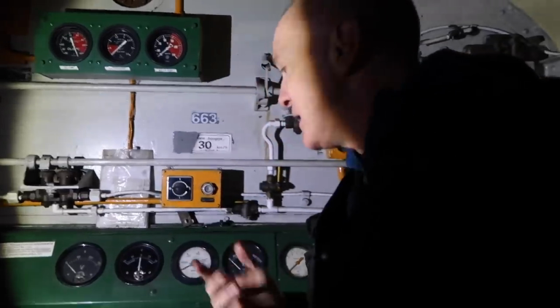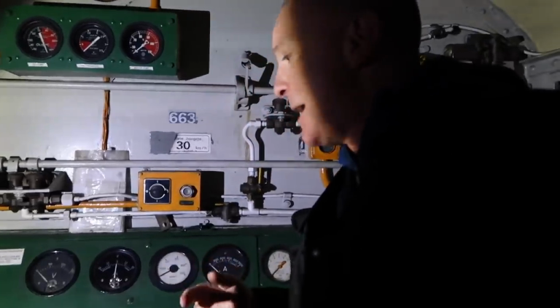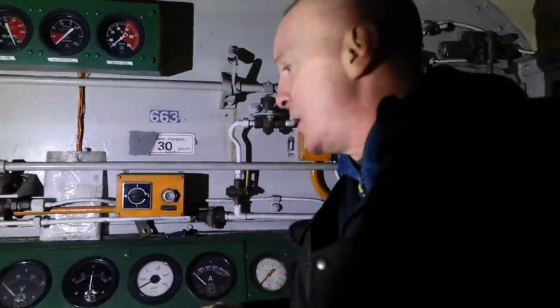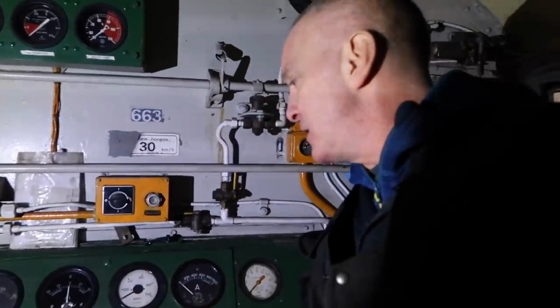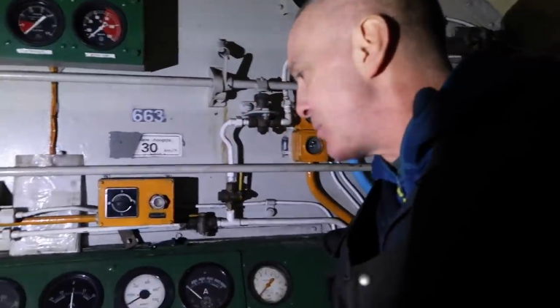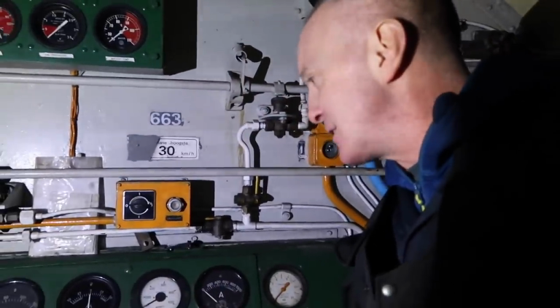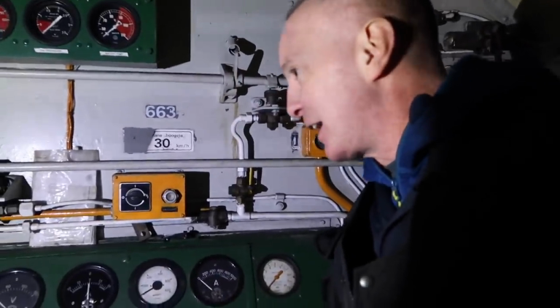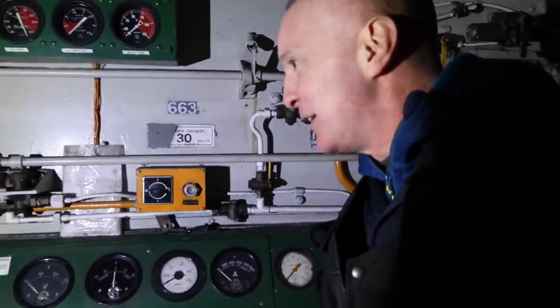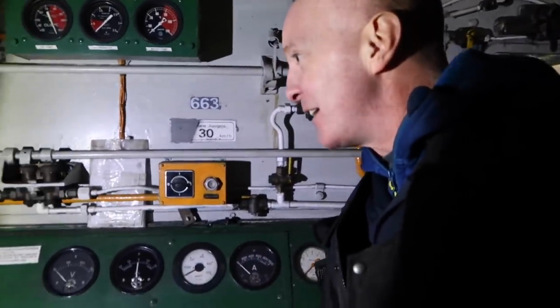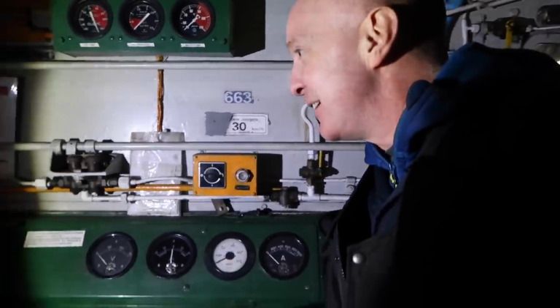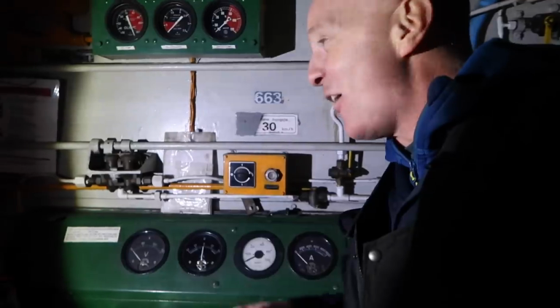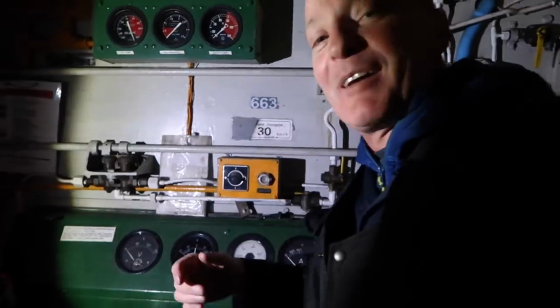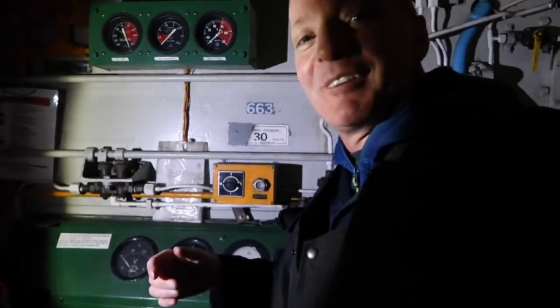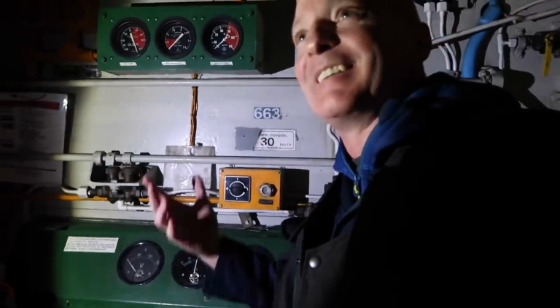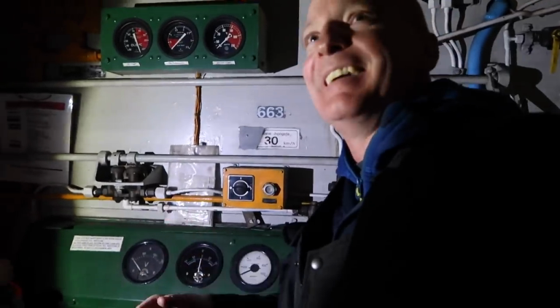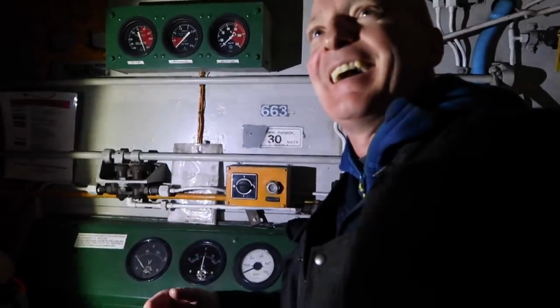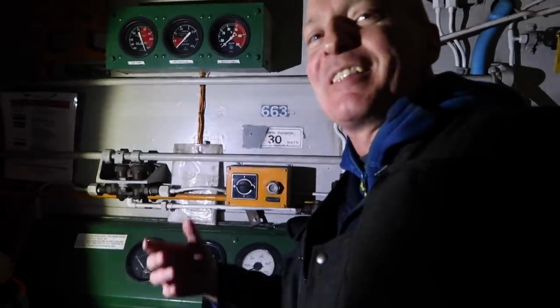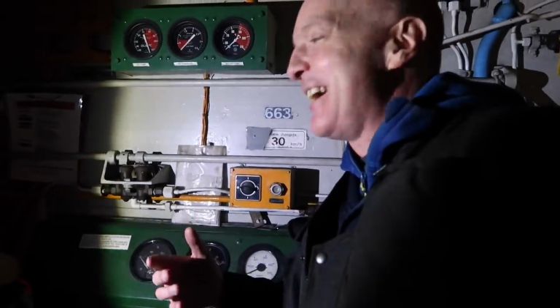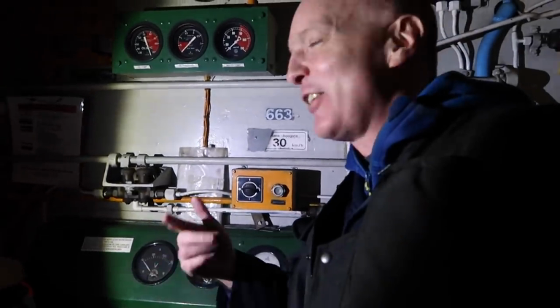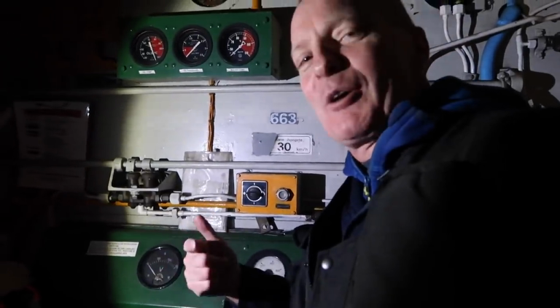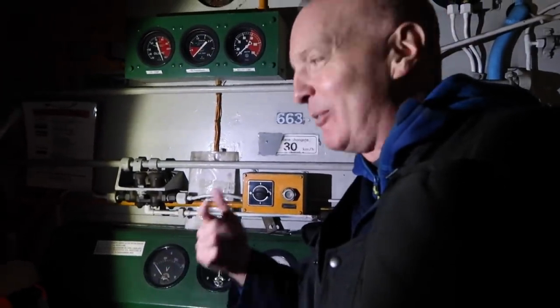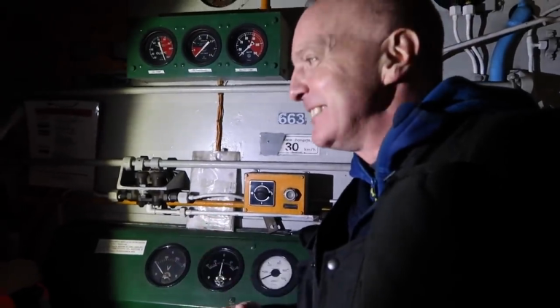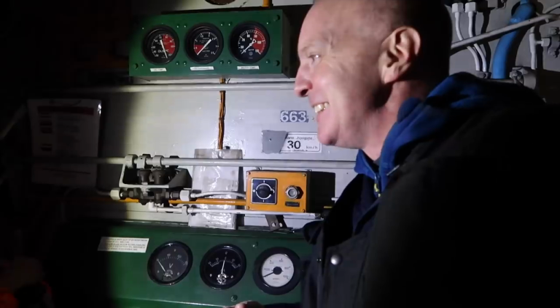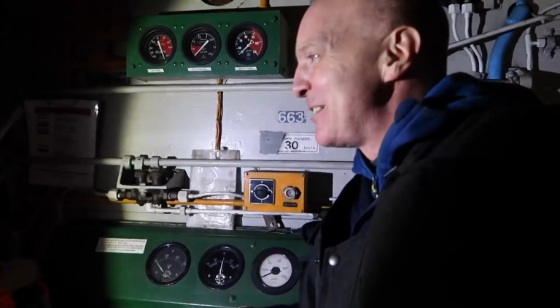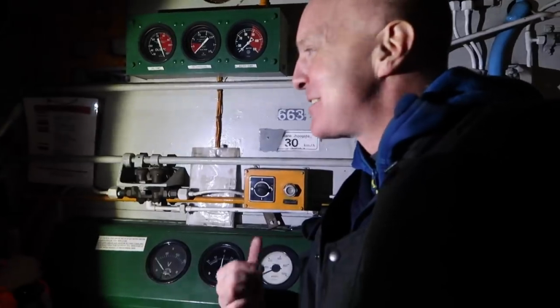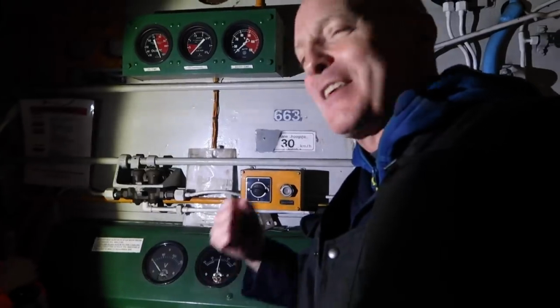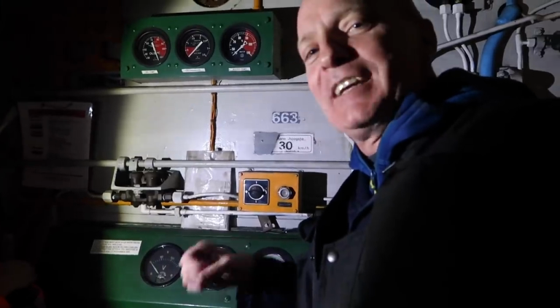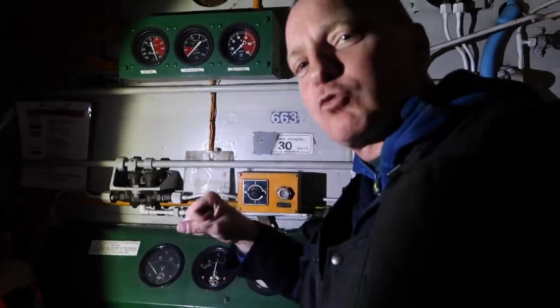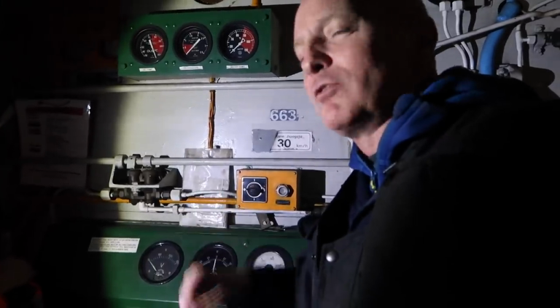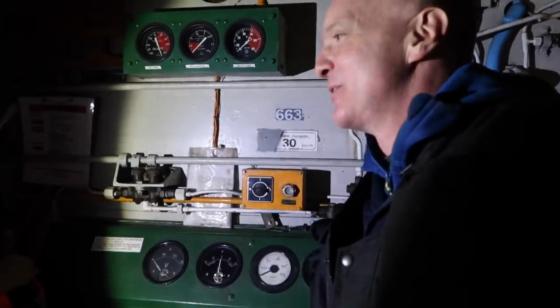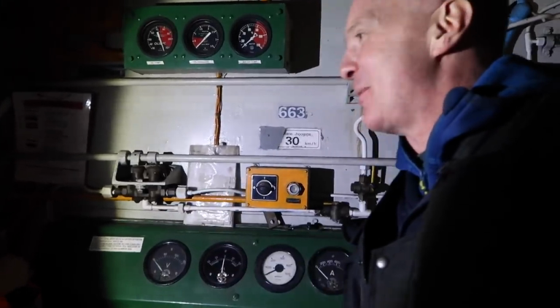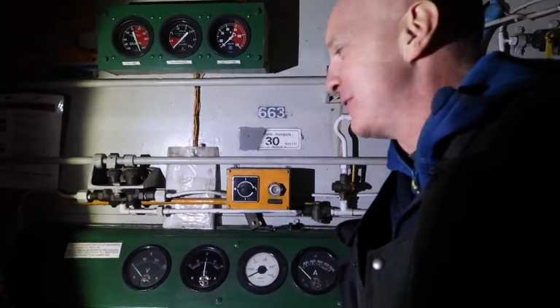This is amazing, this is absolutely fantastic. You like it don't you? Yeah - Tornado was good but you're liking the diesel. Can you imagine getting this running out? Well, you can come up sometime for a cab ride. Can we have a cab ride? Yeah, I'll sort that out.